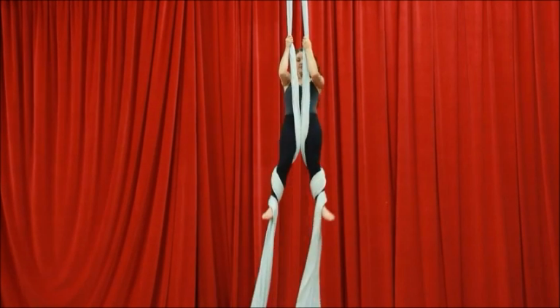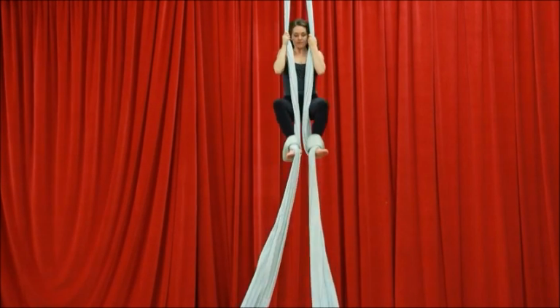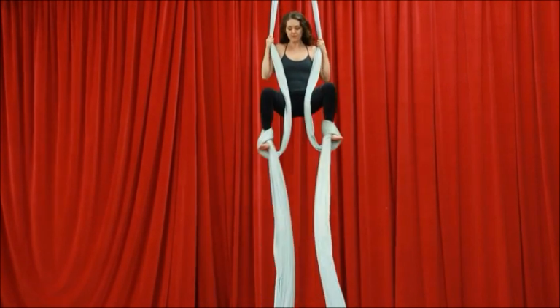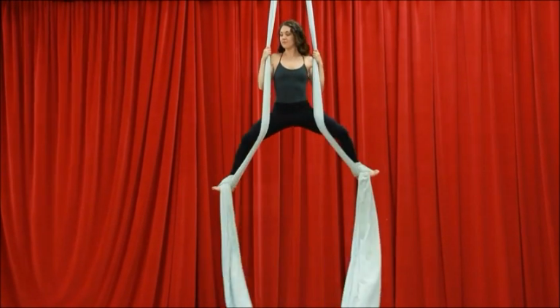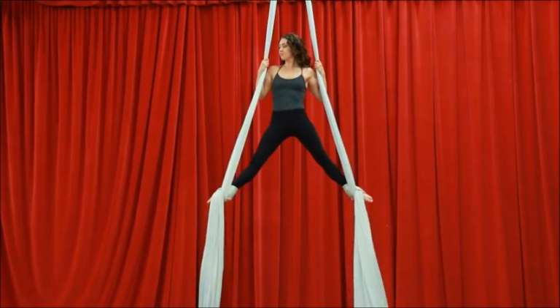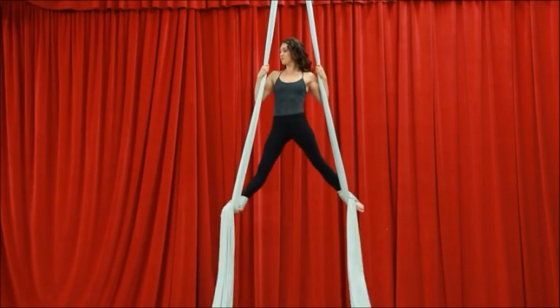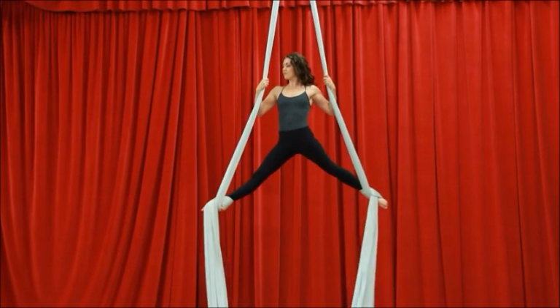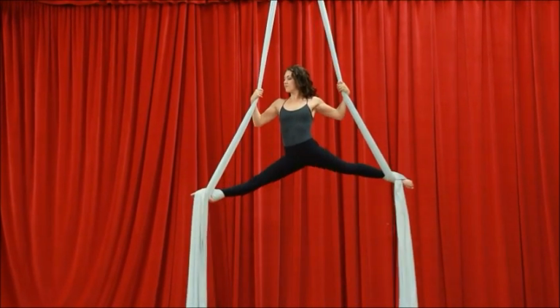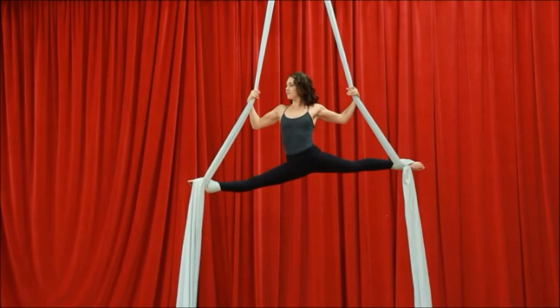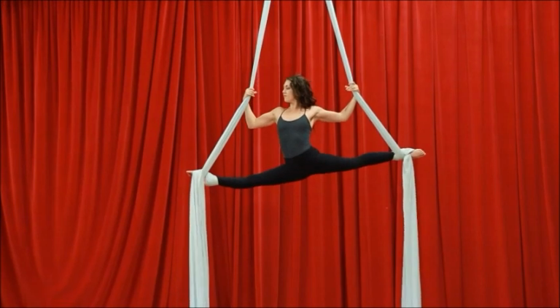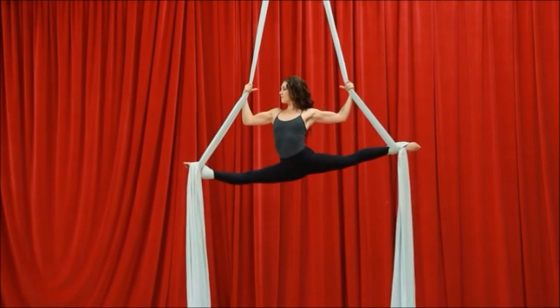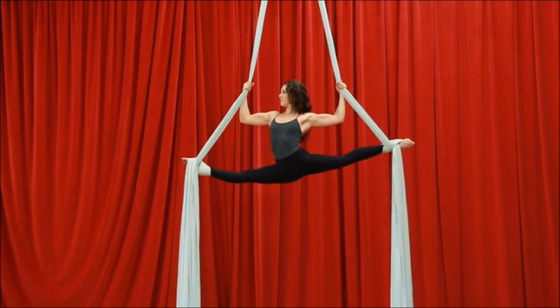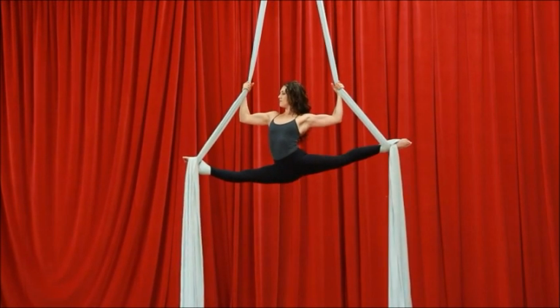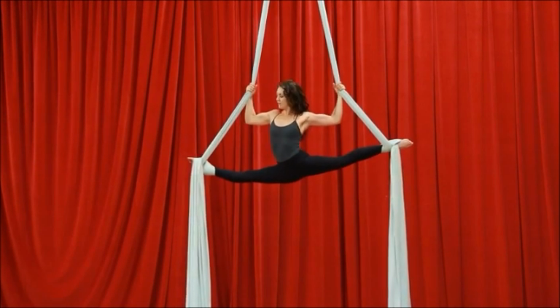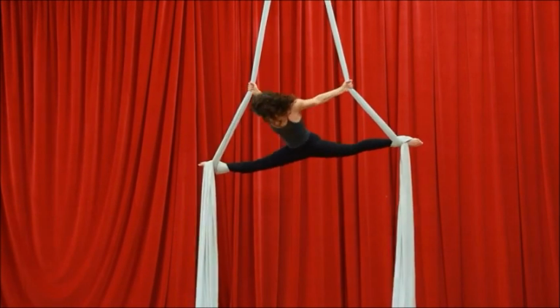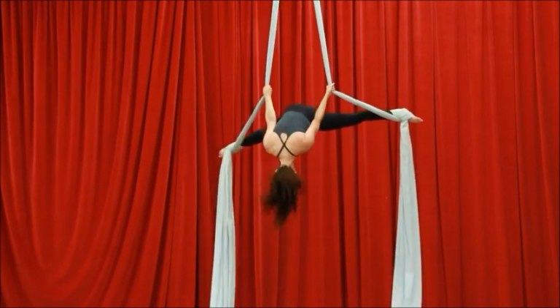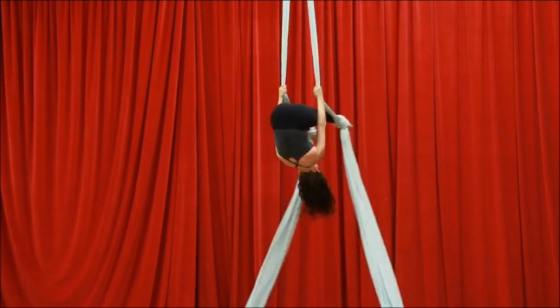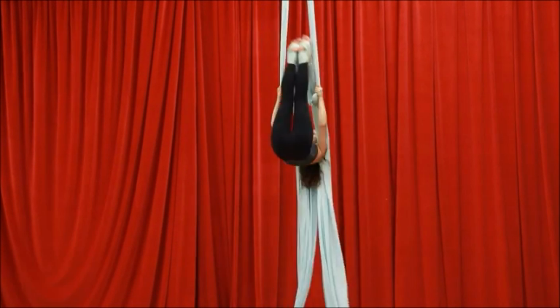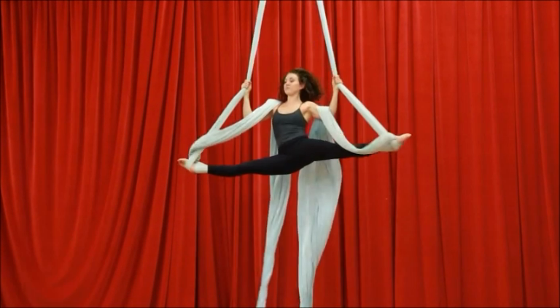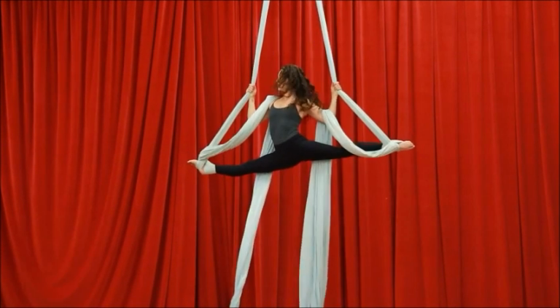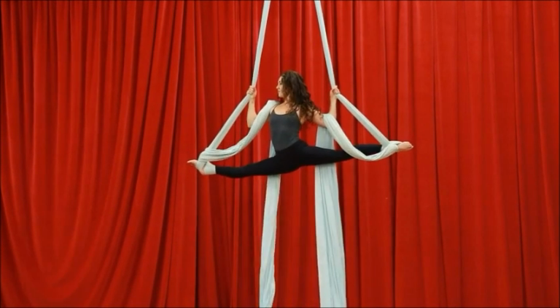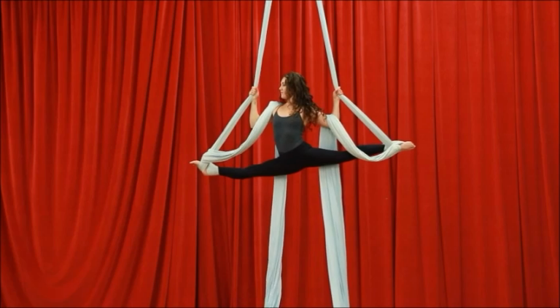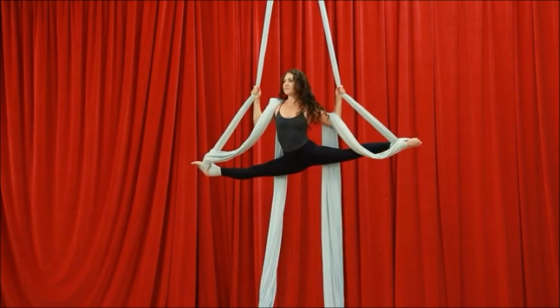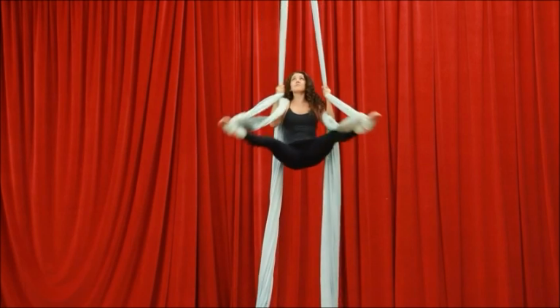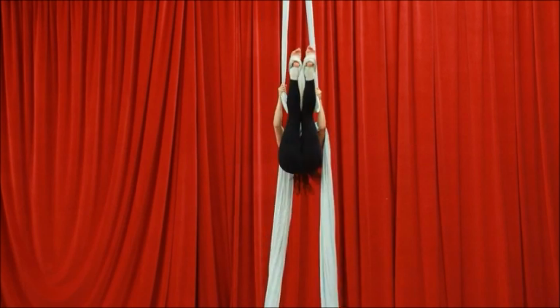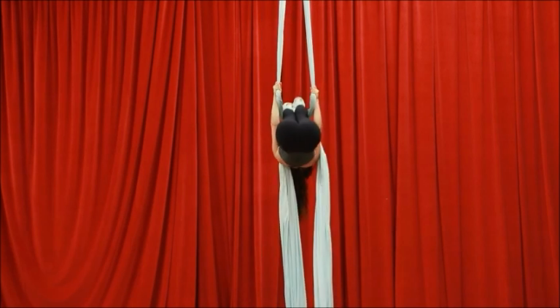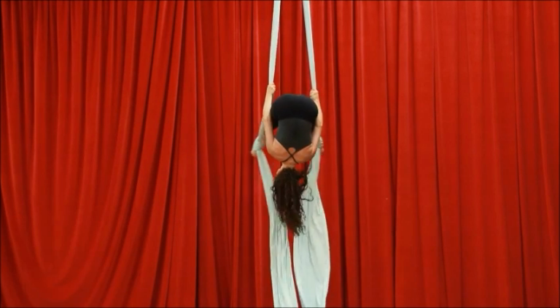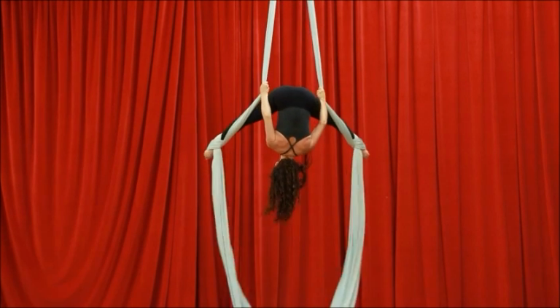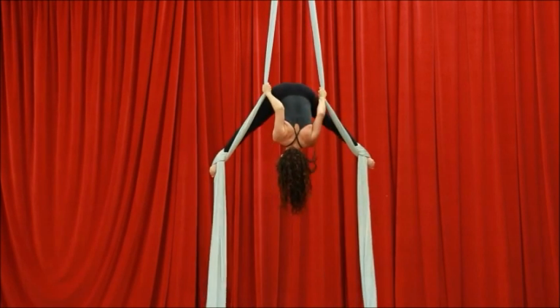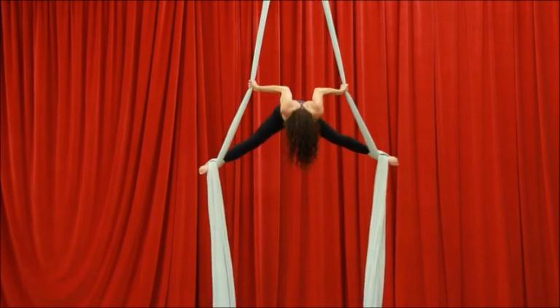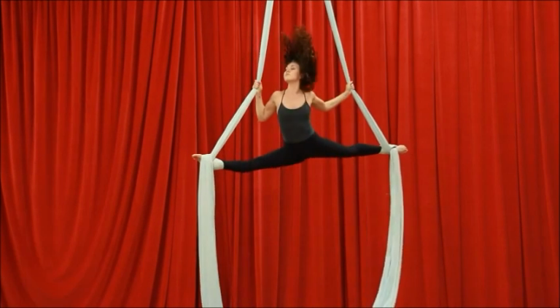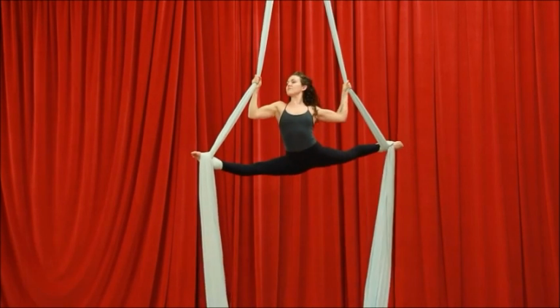It's really important you've stretched your splits prior to doing this. Go down into a nice low split, super strong grip, fold forward at your waist, legs stay straight as you kick your legs over your head, and then to get out, piking back — drive your legs down and lift your chest to resplit.